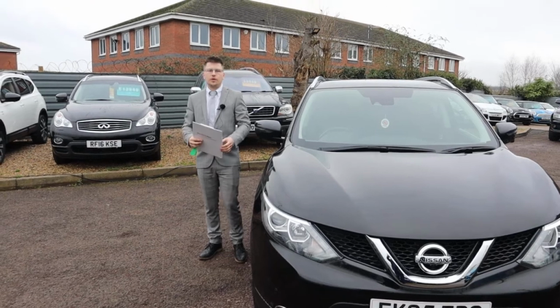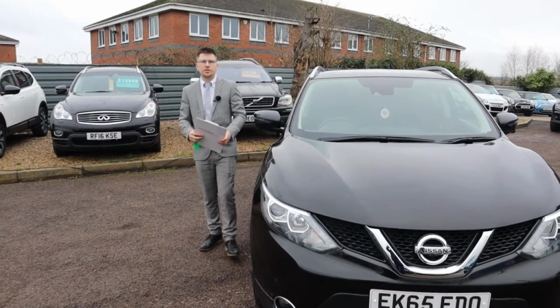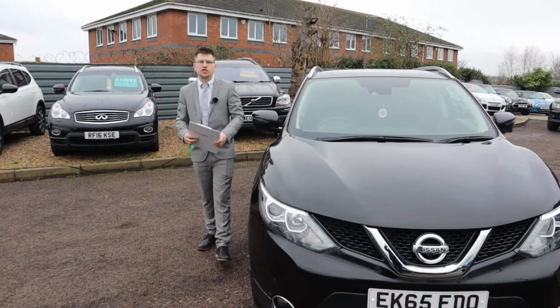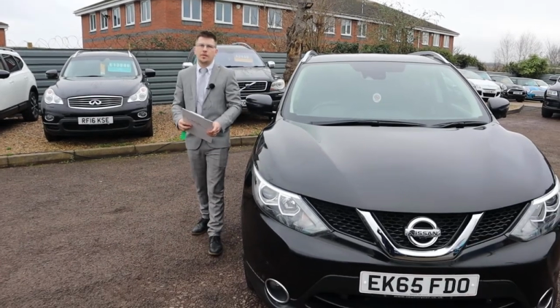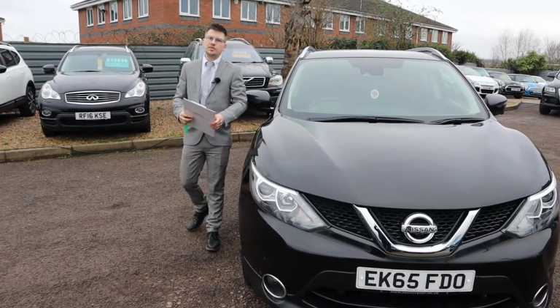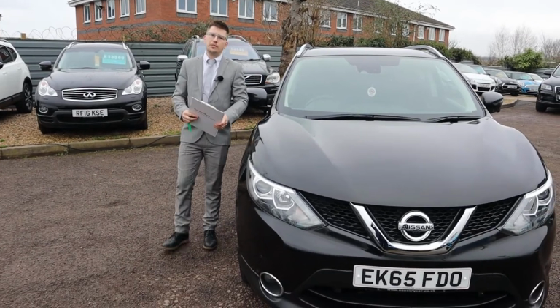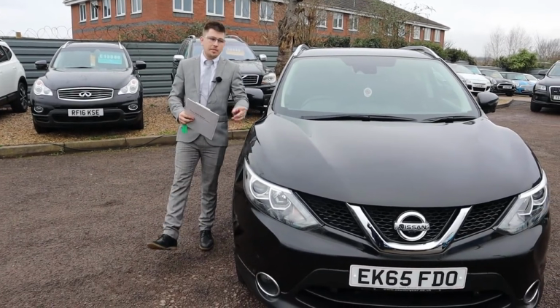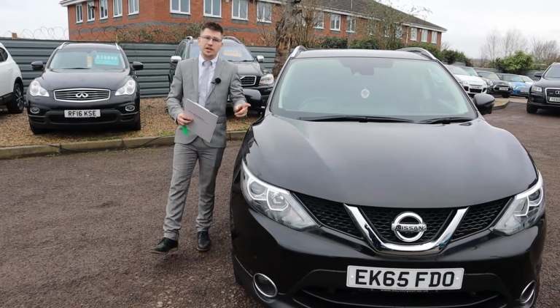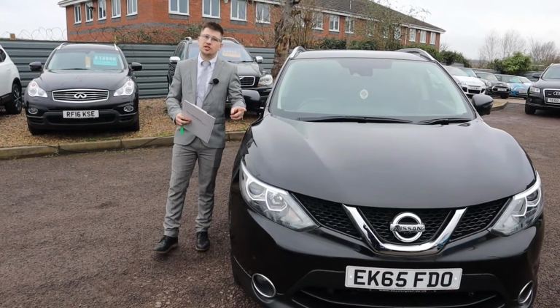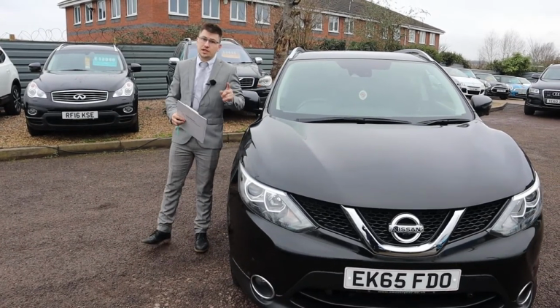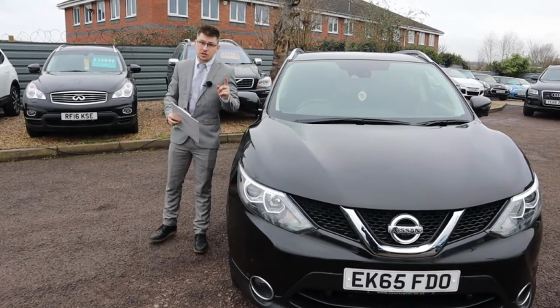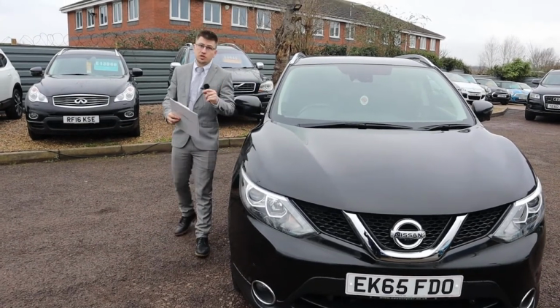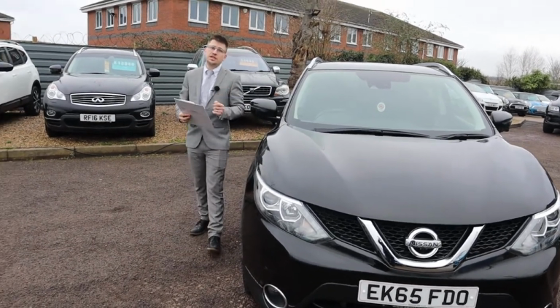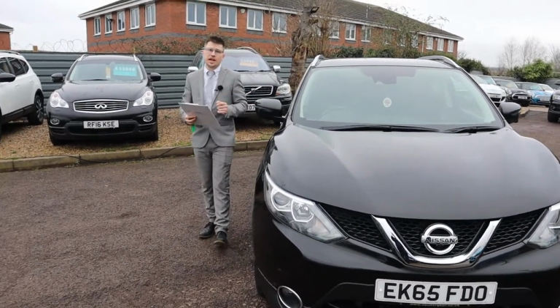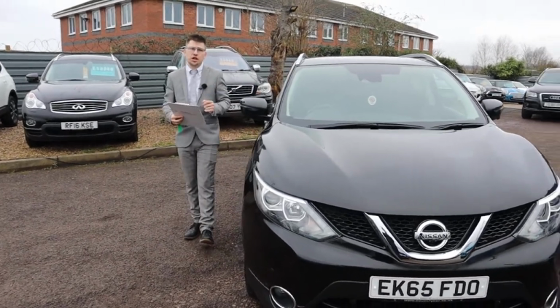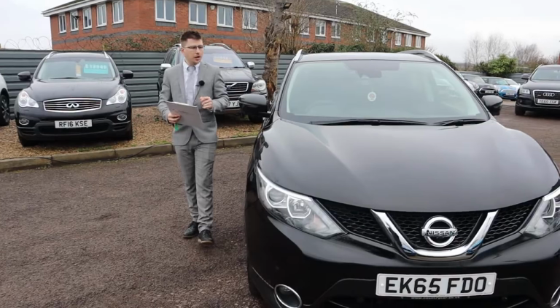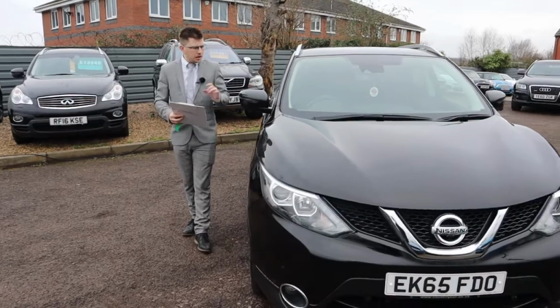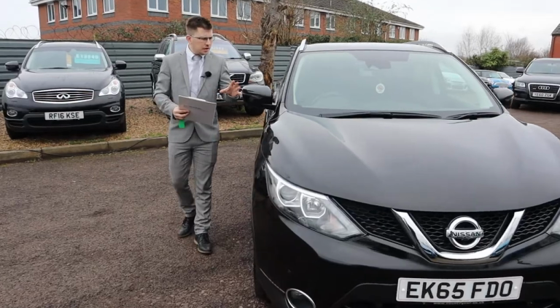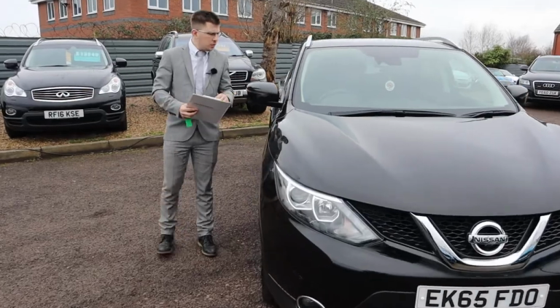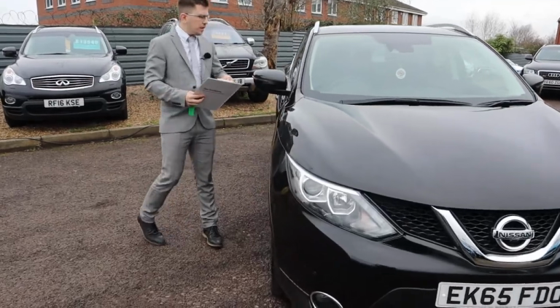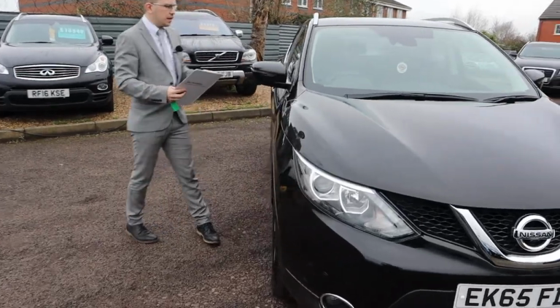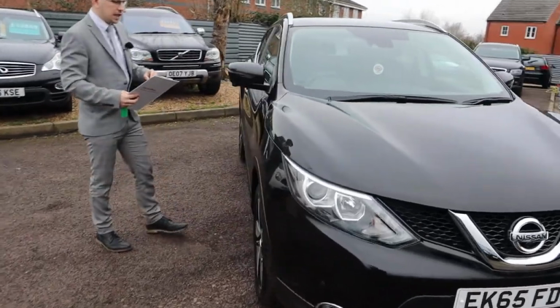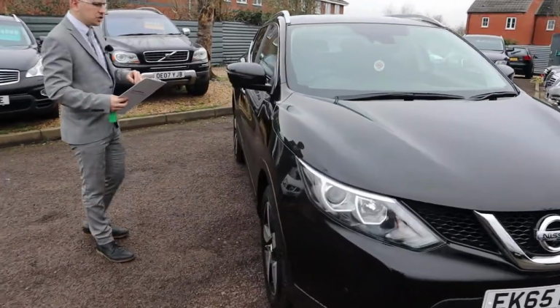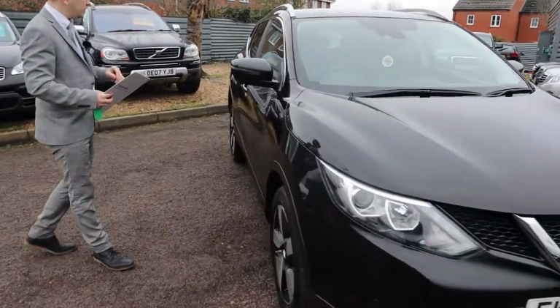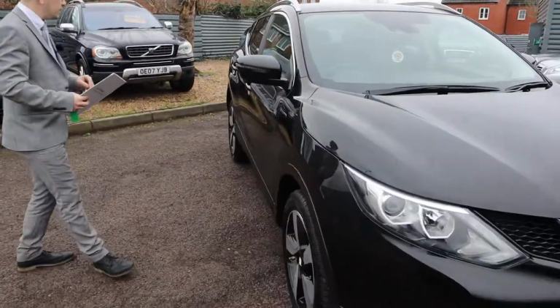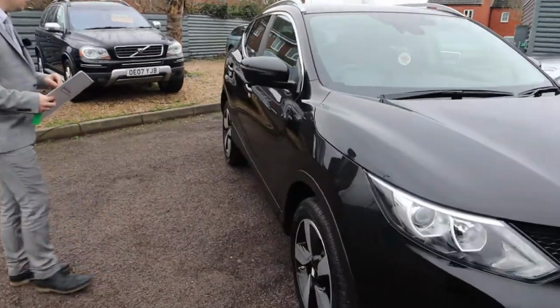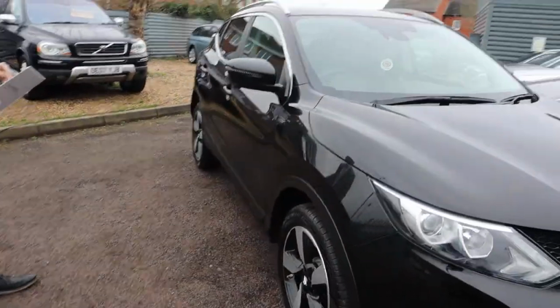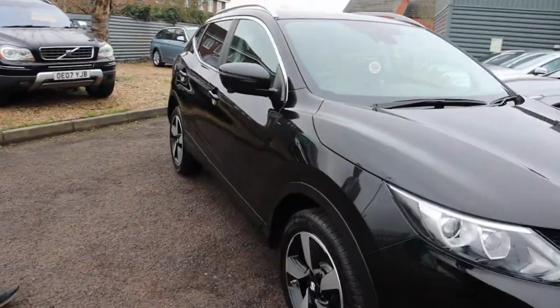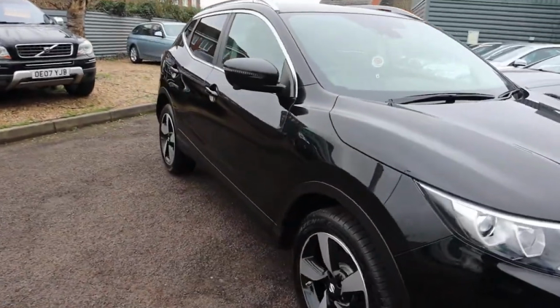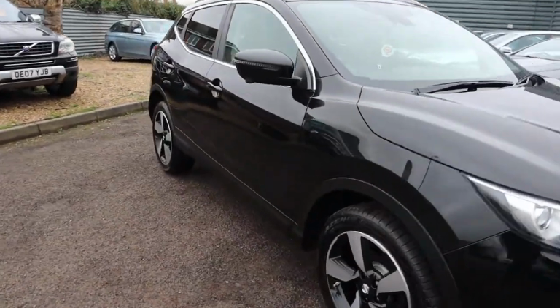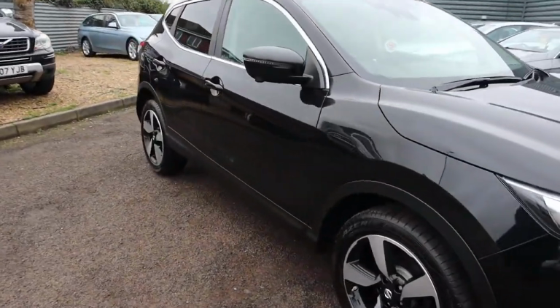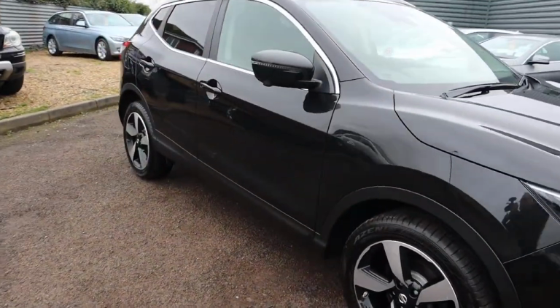Welcome to Country Car, my name's Tom. Brand new to stock is this gorgeous Nissan Qashqai. I'm going to give you a walk around the car today and show you a few of the features and the general condition of it.